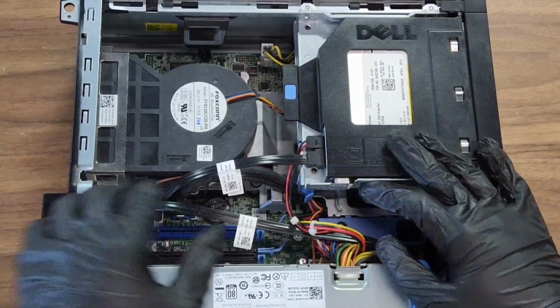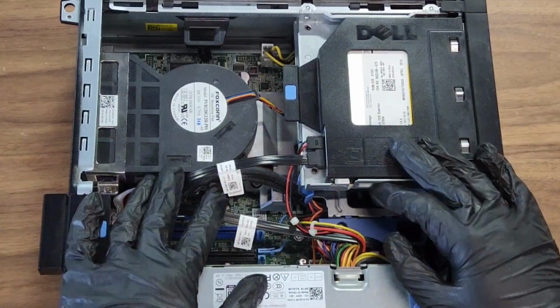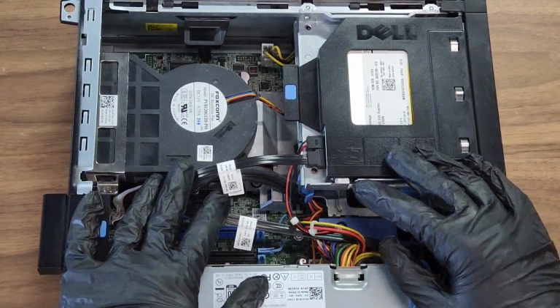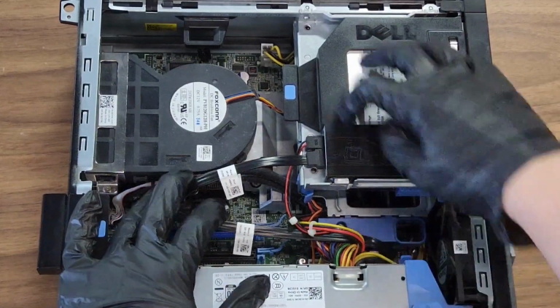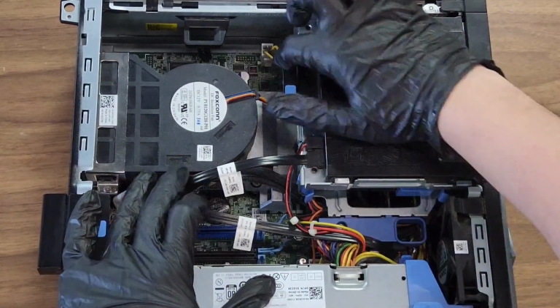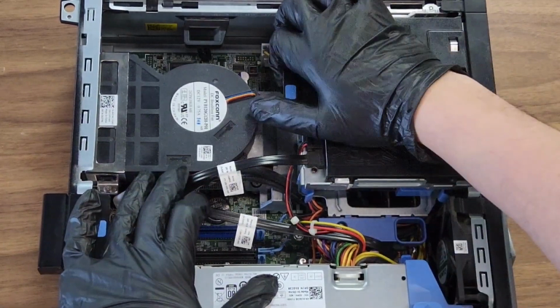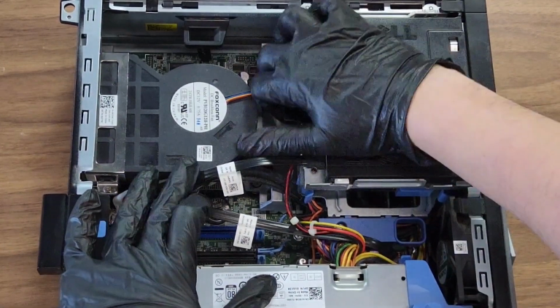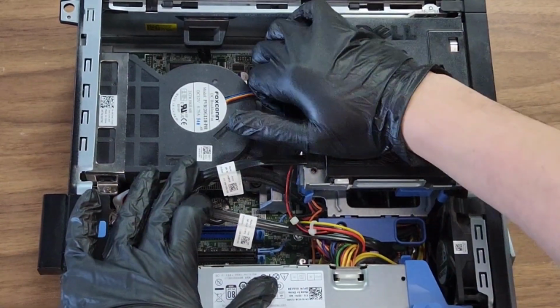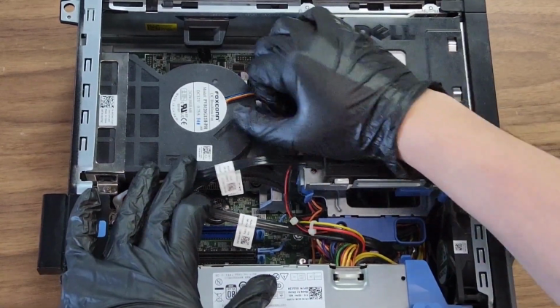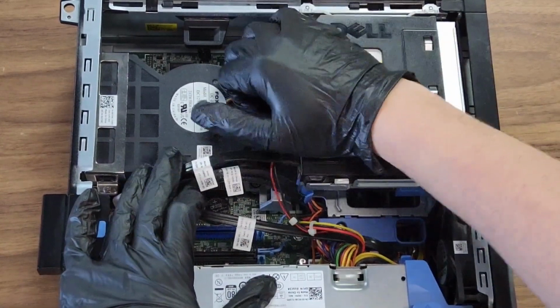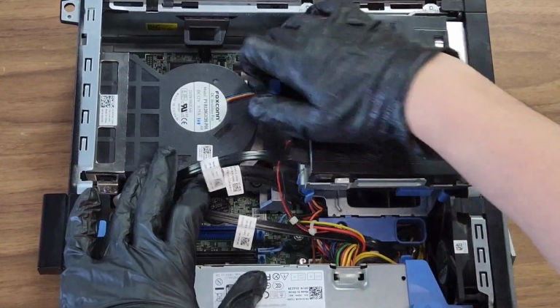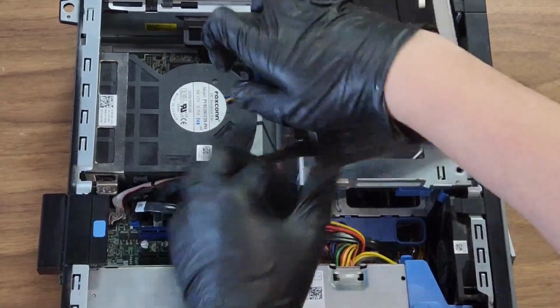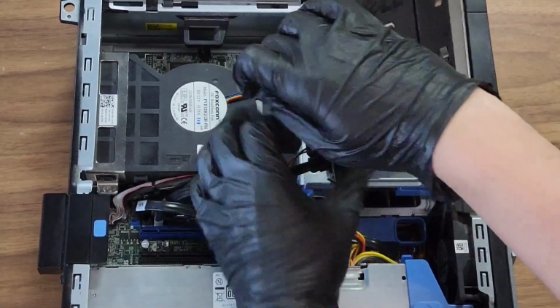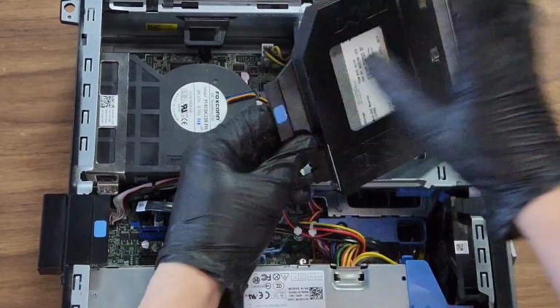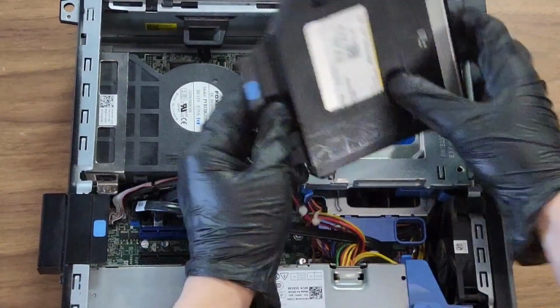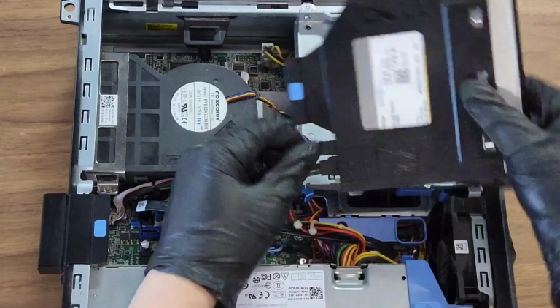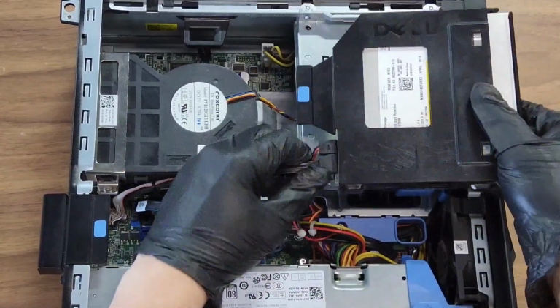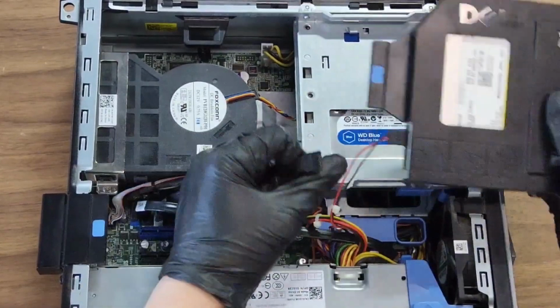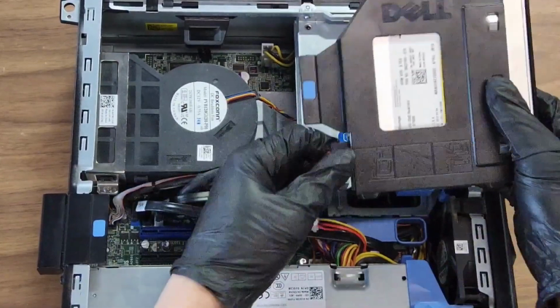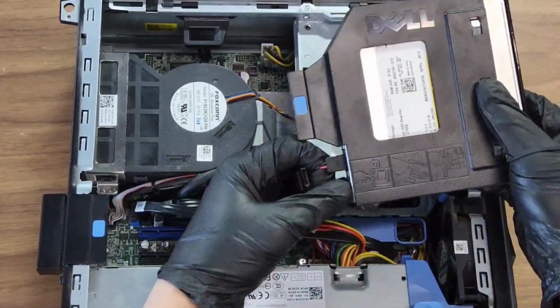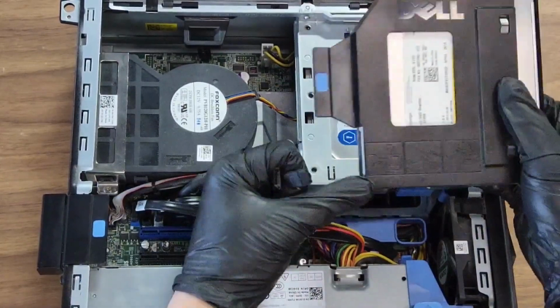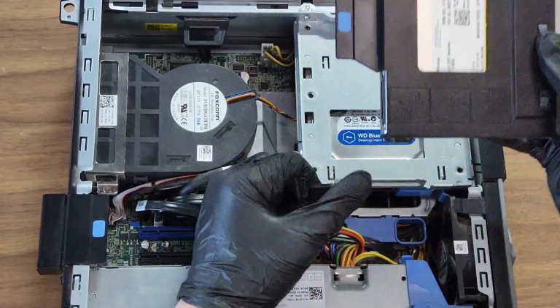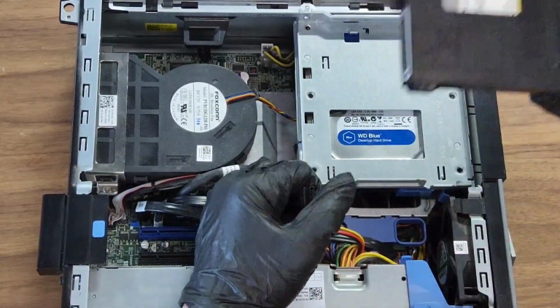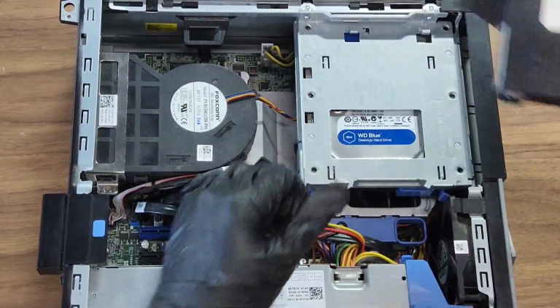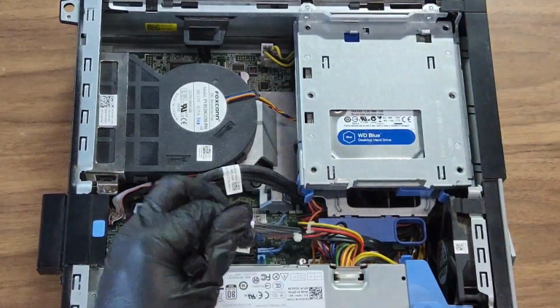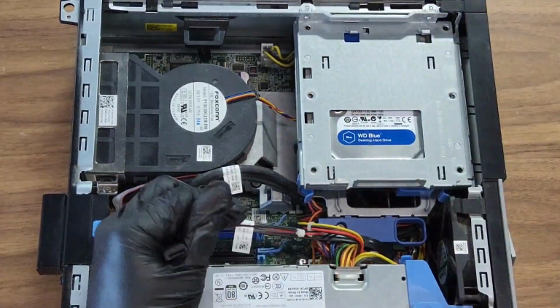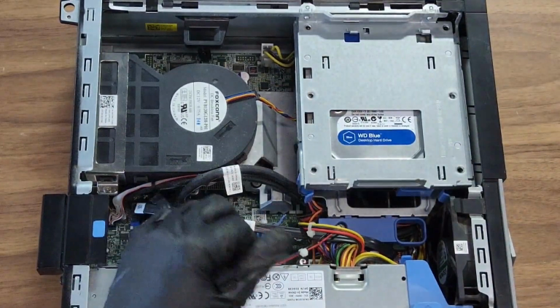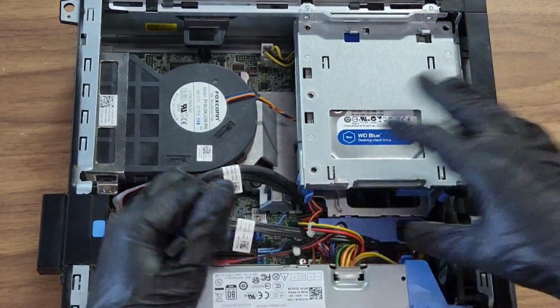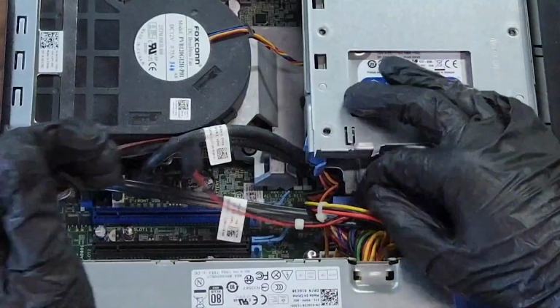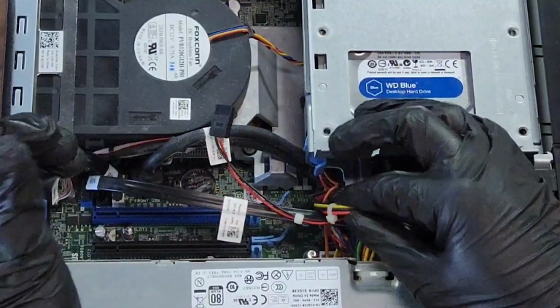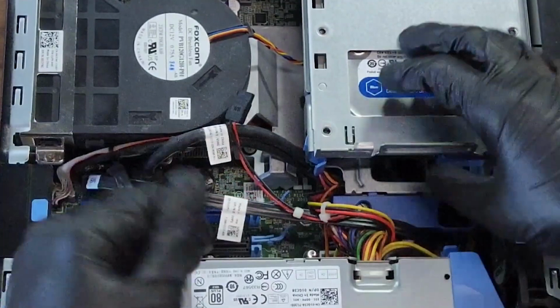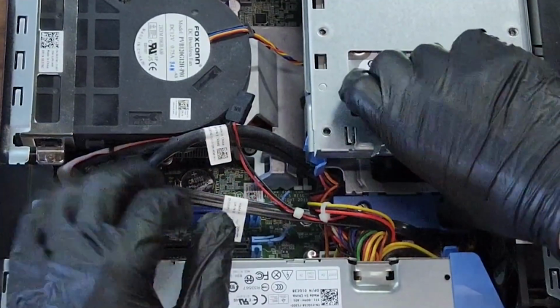We're going to have to take out two things. First thing we're going to take out is the DVD drive — just as simple as pull and remove the two cords. Next up, we got the storage caddy. Just unlock it and remove.